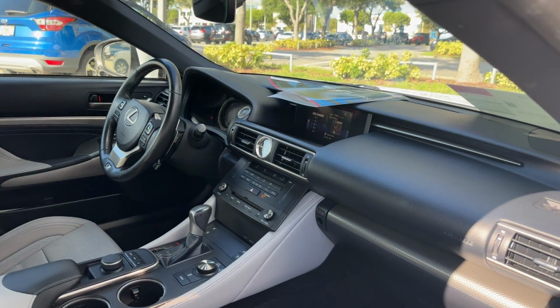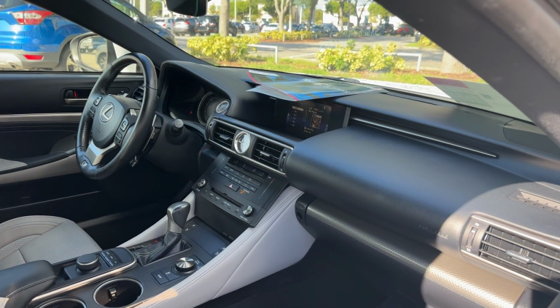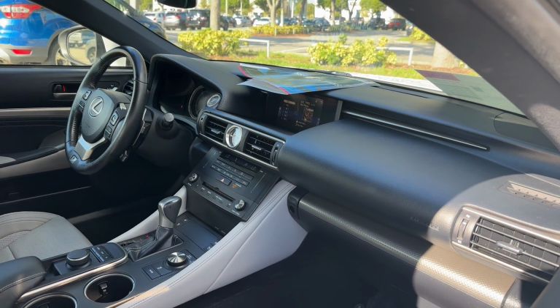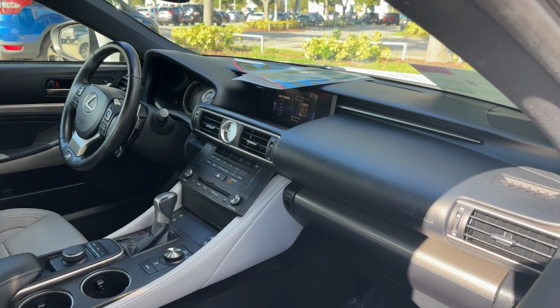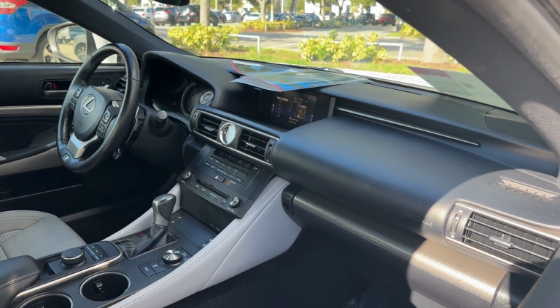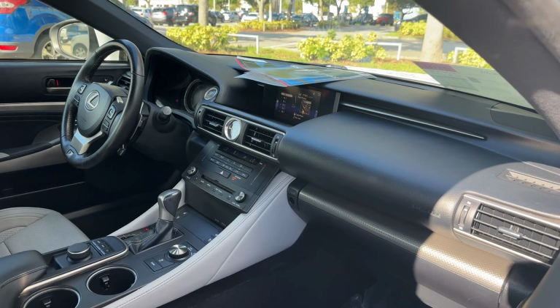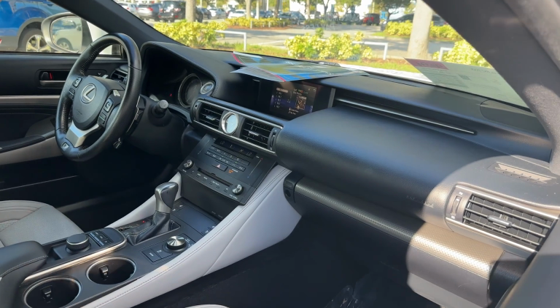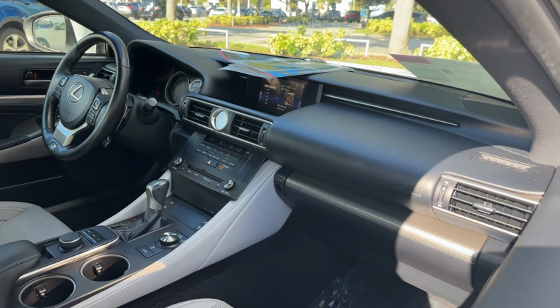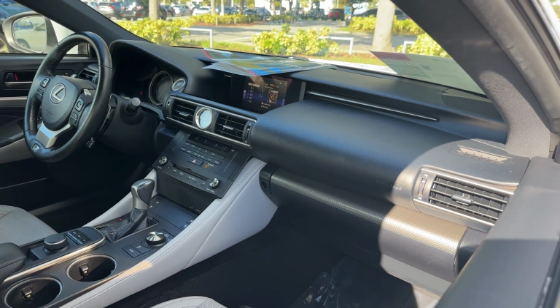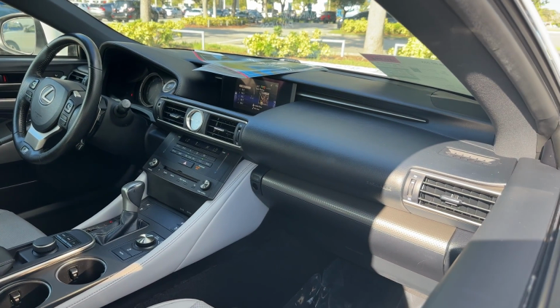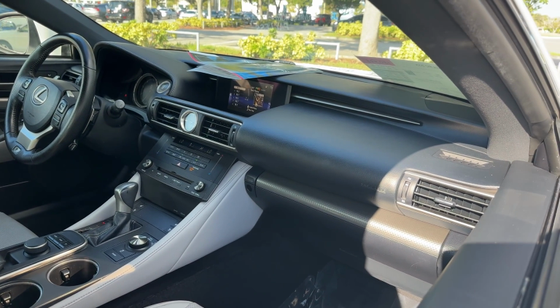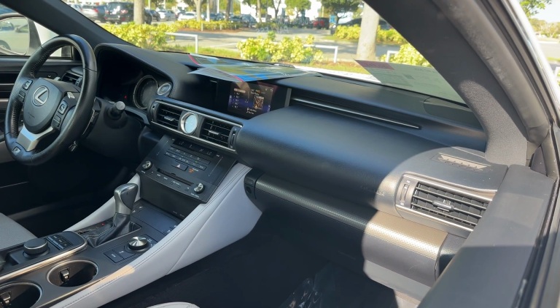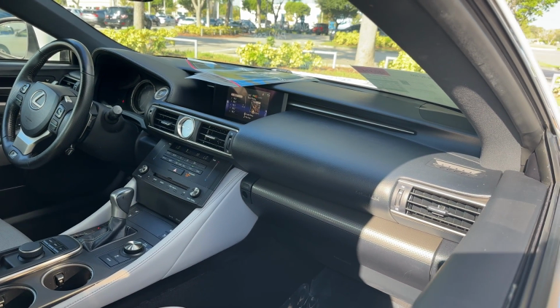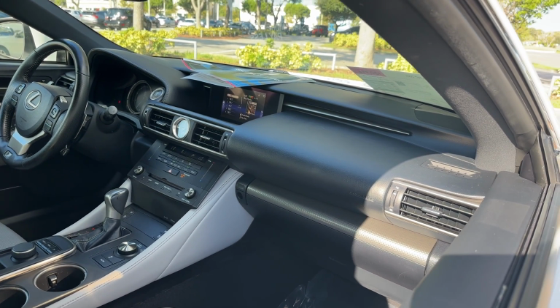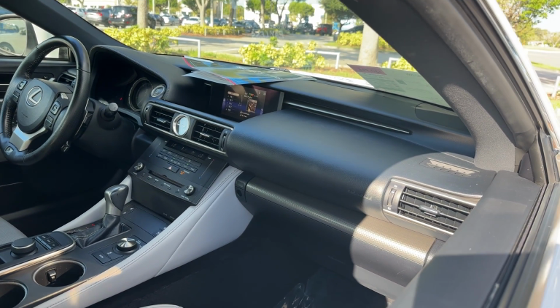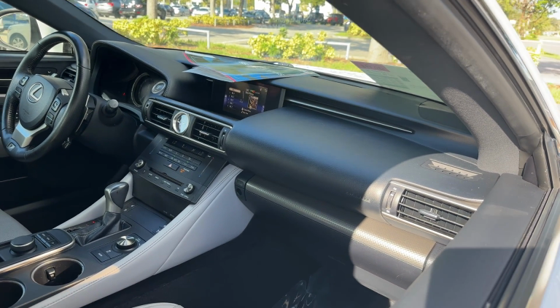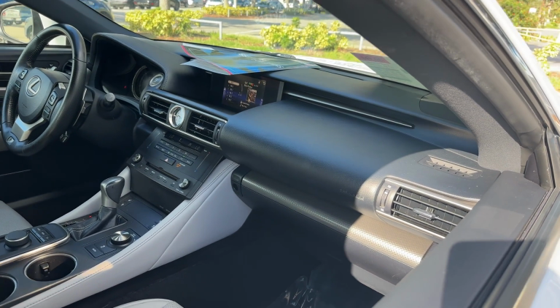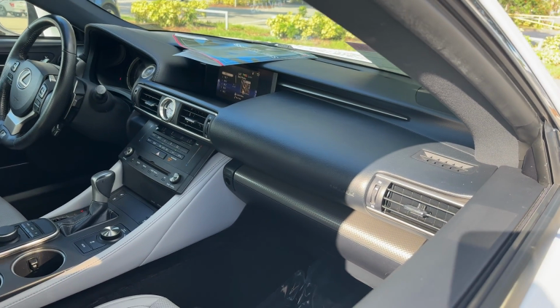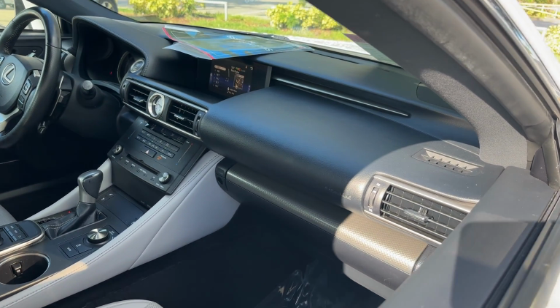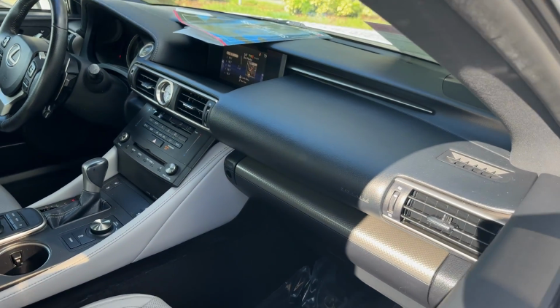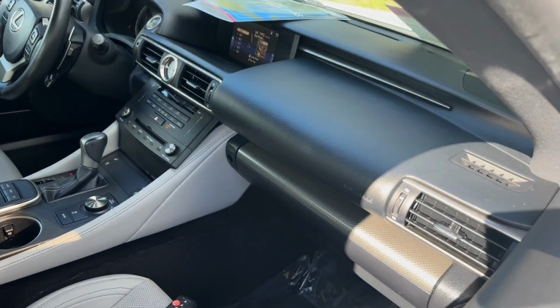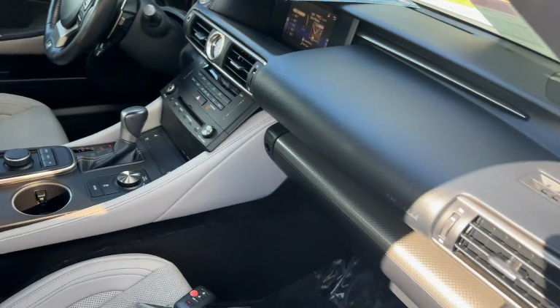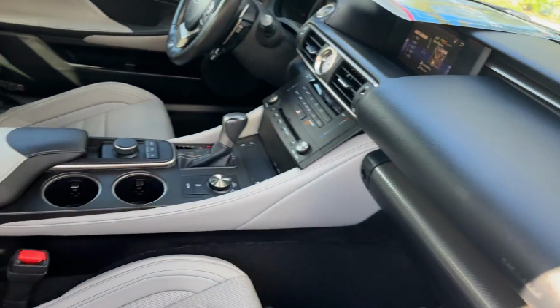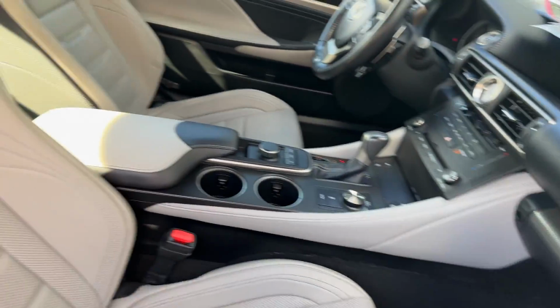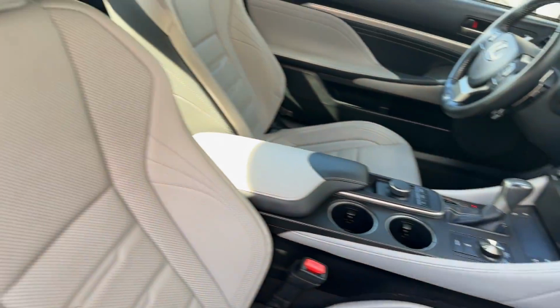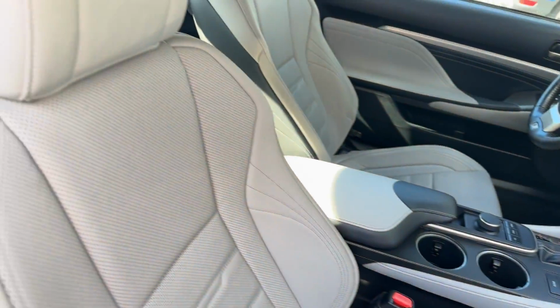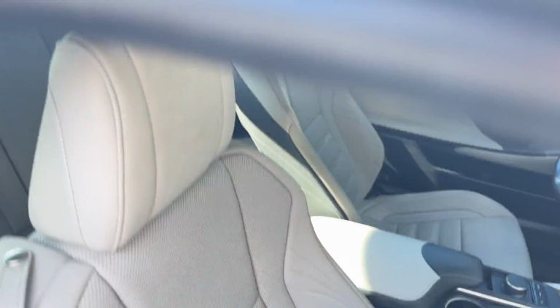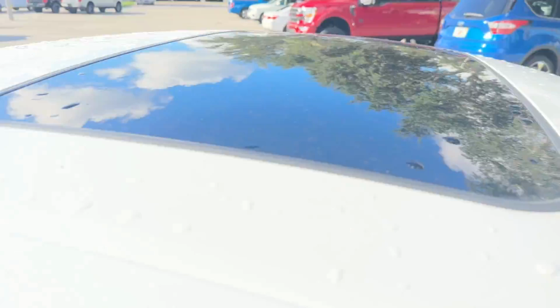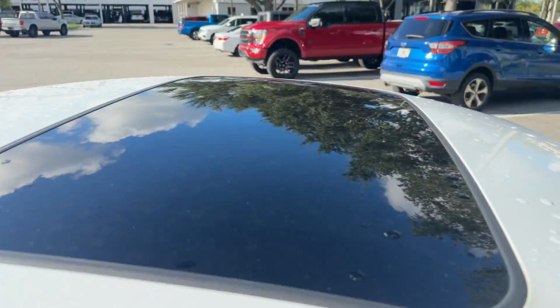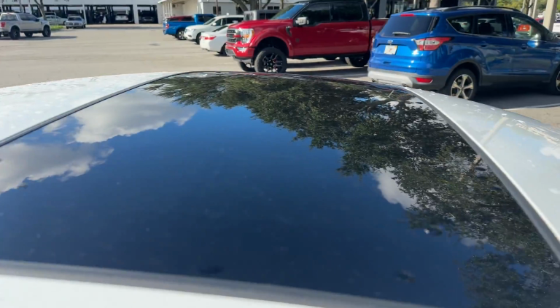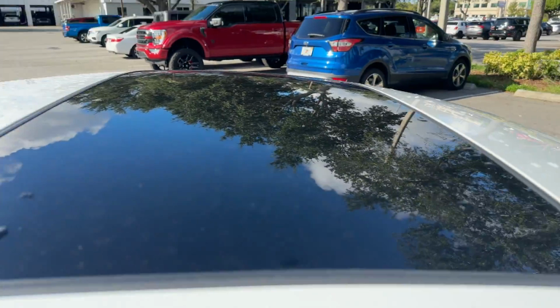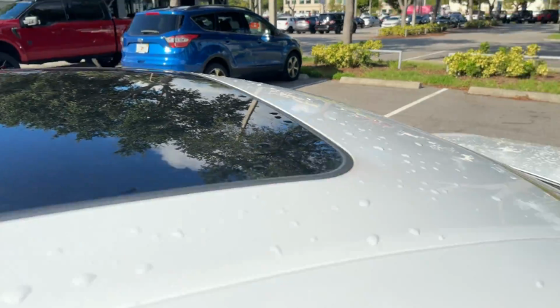Bluetooth for your cell phone, CD player, tracks and control, satellite radio, heated seats, push button start, and power moonroof.